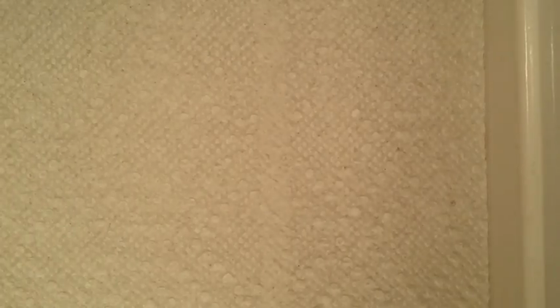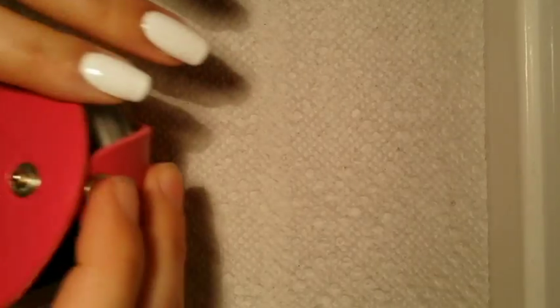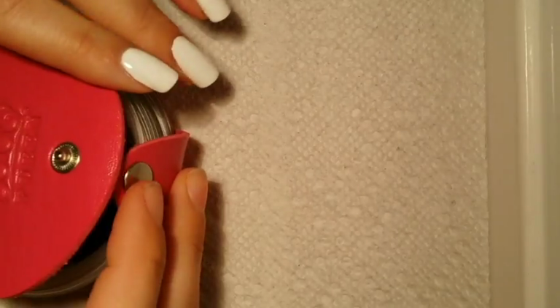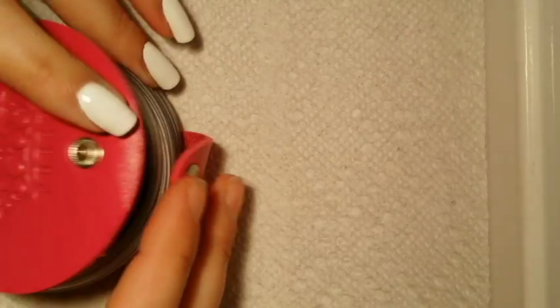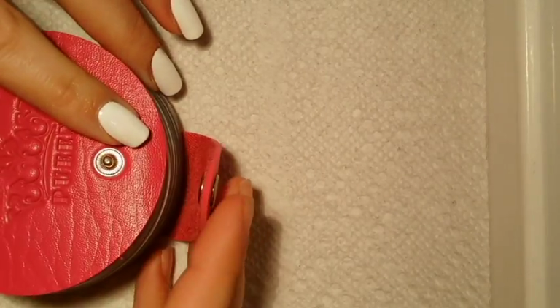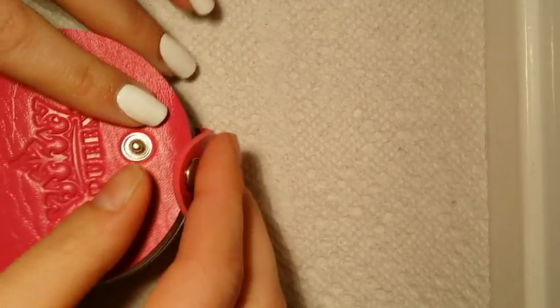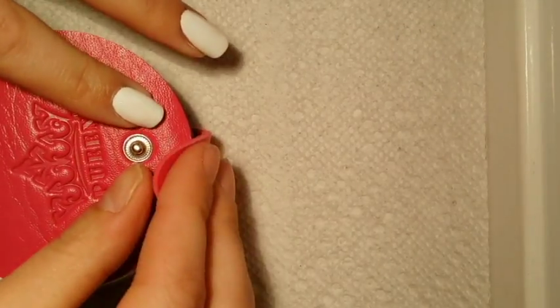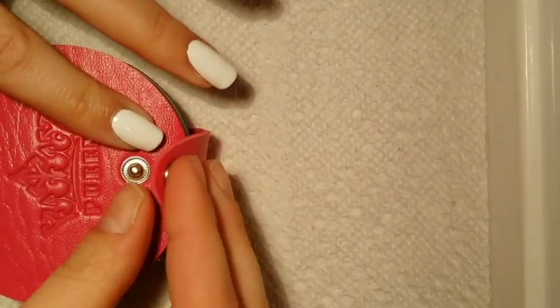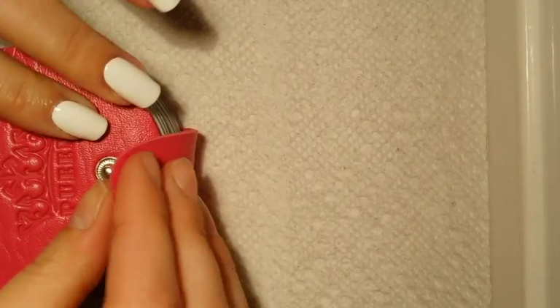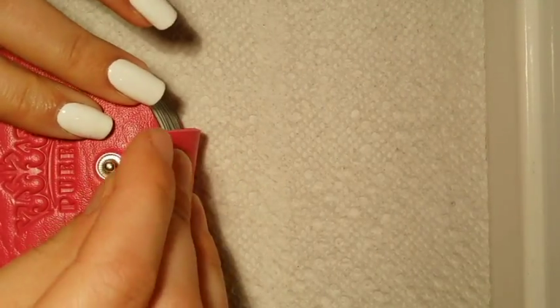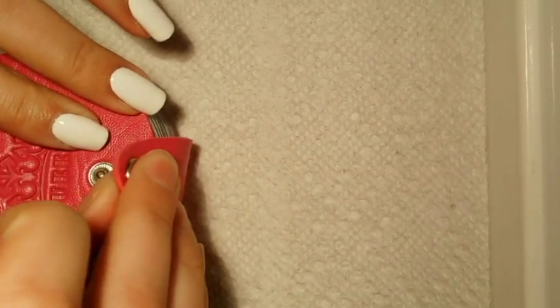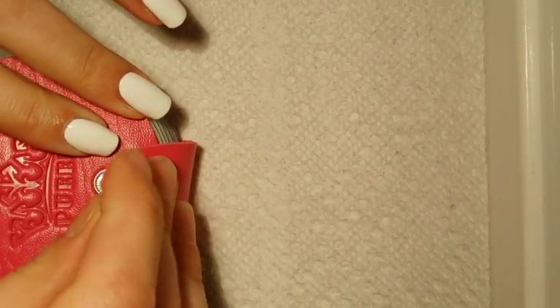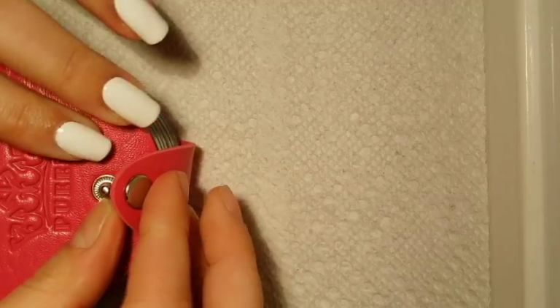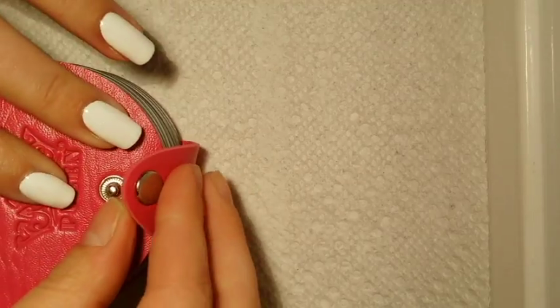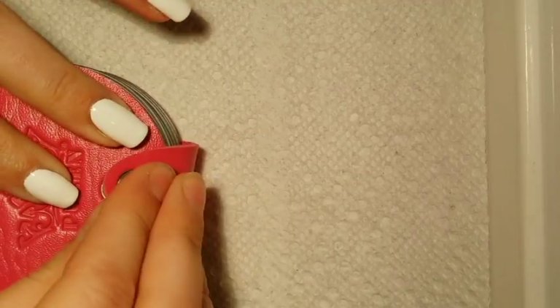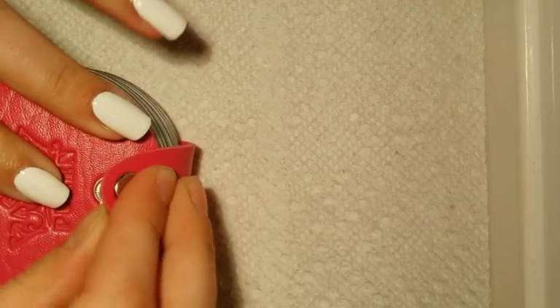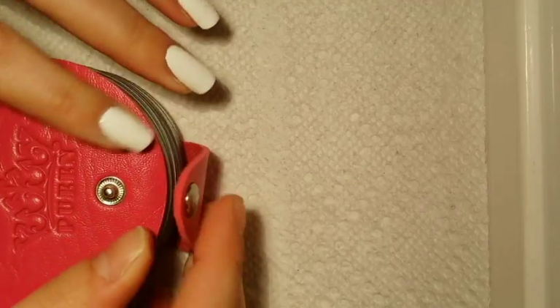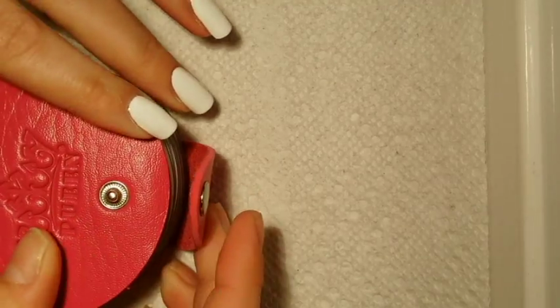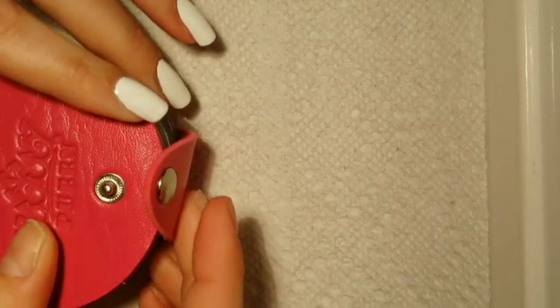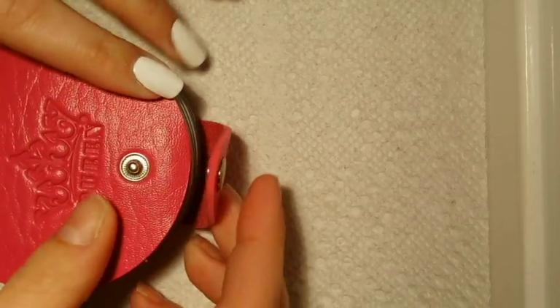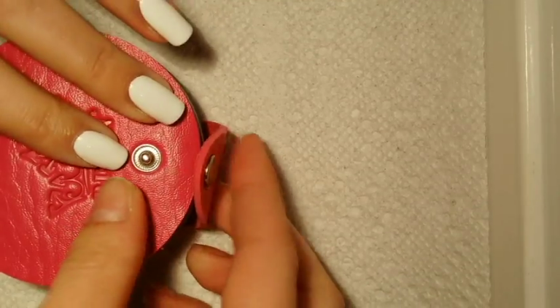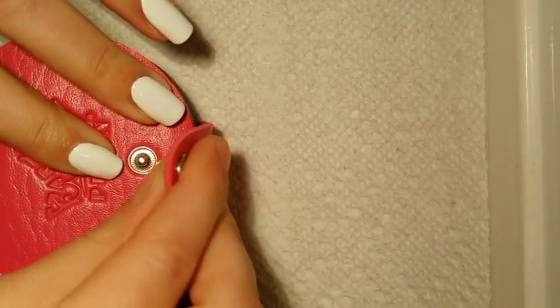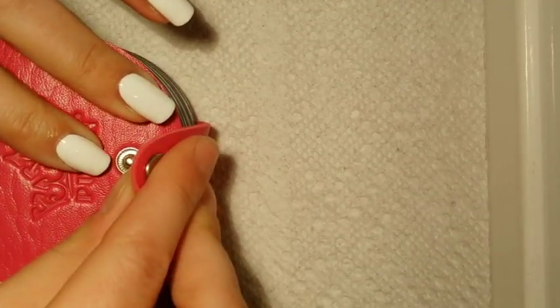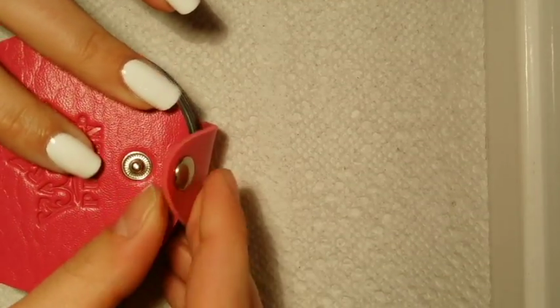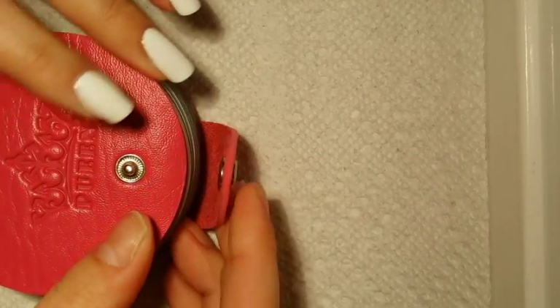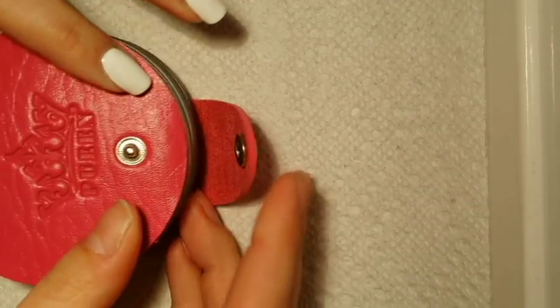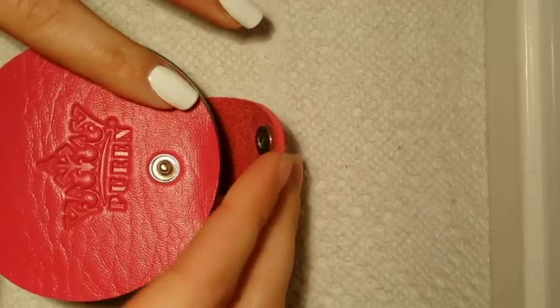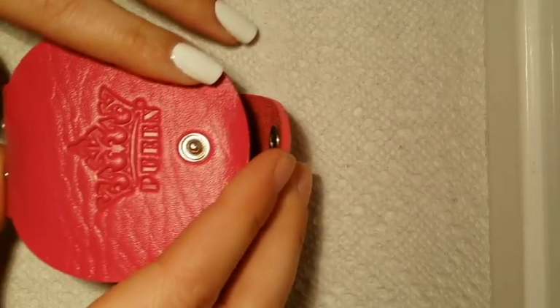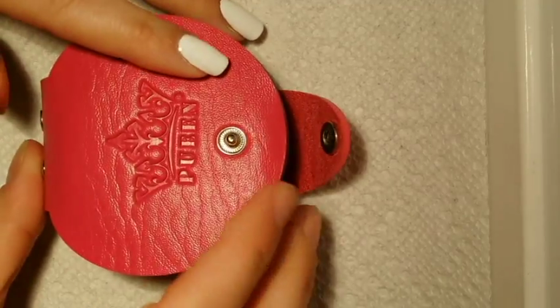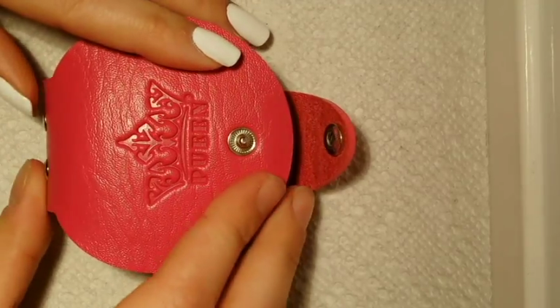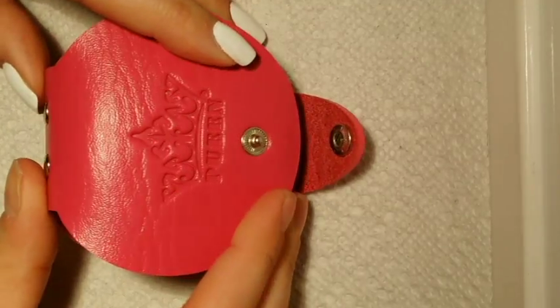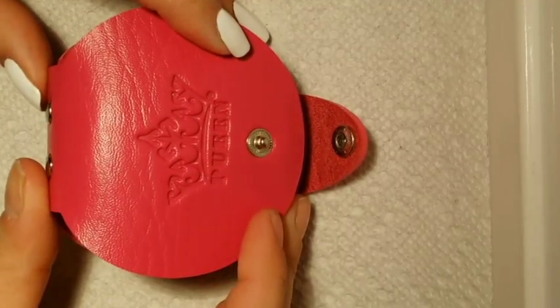Hey everyone, Rainy Sunrays here. It's been a while — I haven't filmed in a while. My life has been a little bit of a whirlwind, but I got these and I just couldn't help it. I had to share.